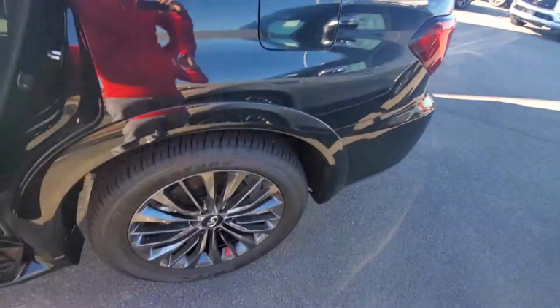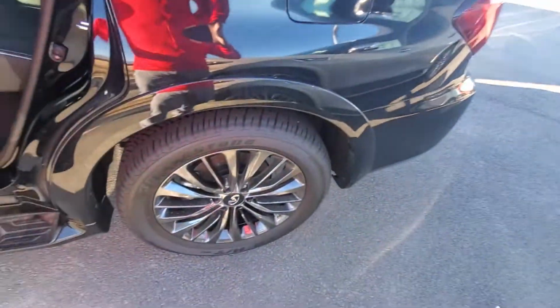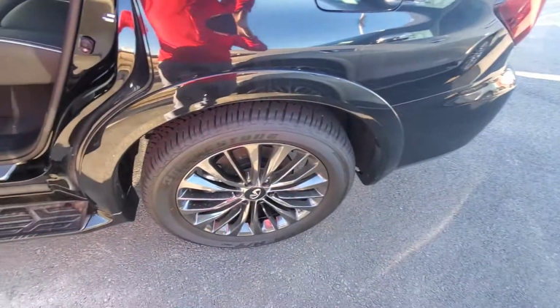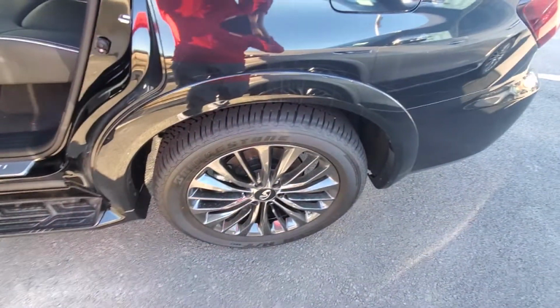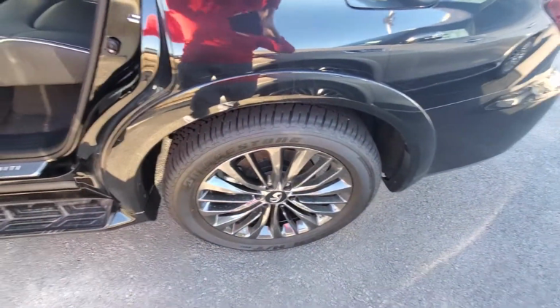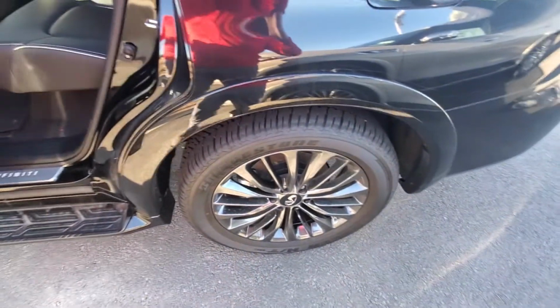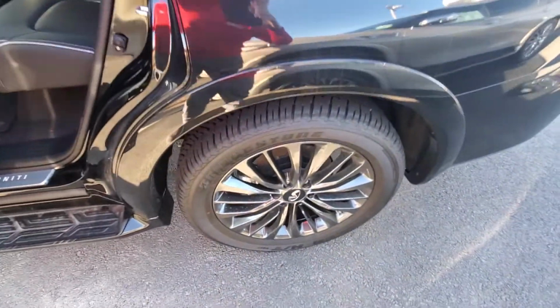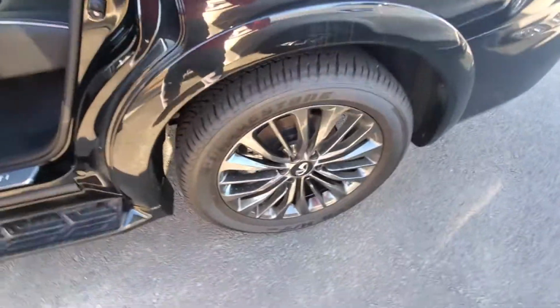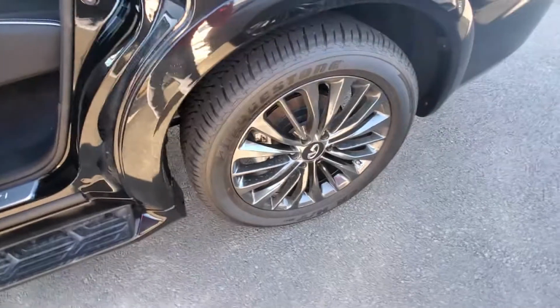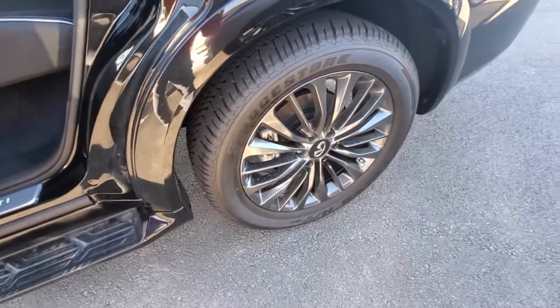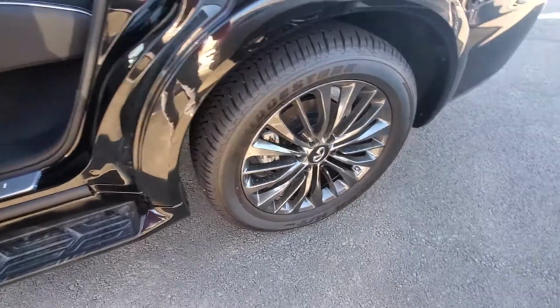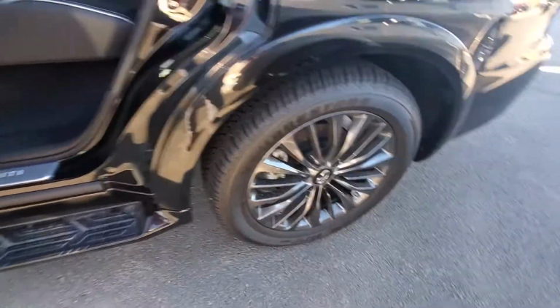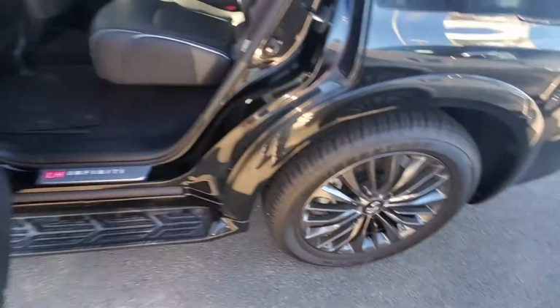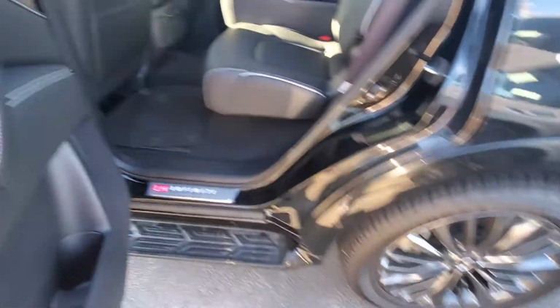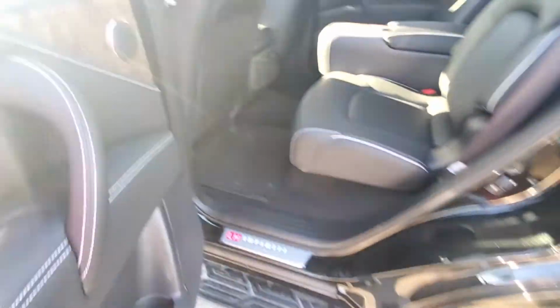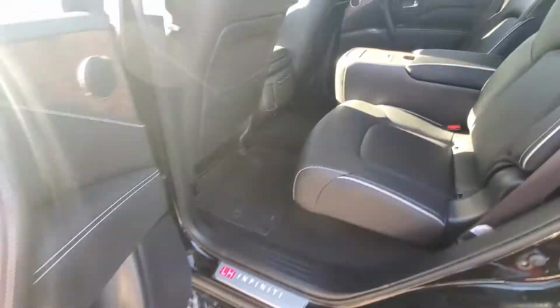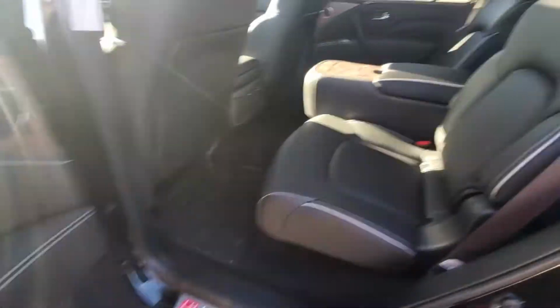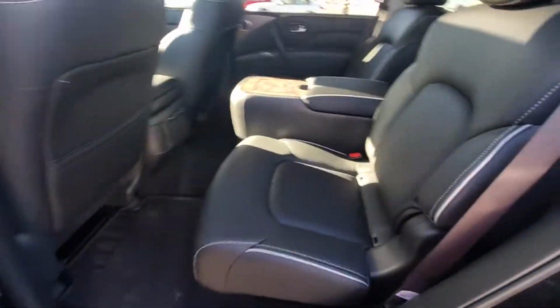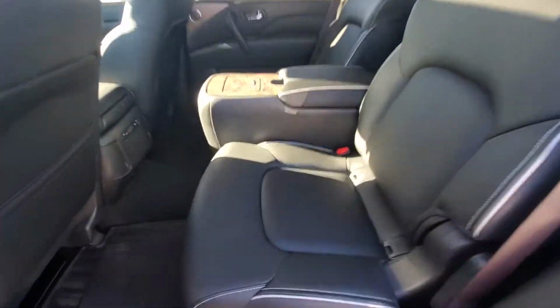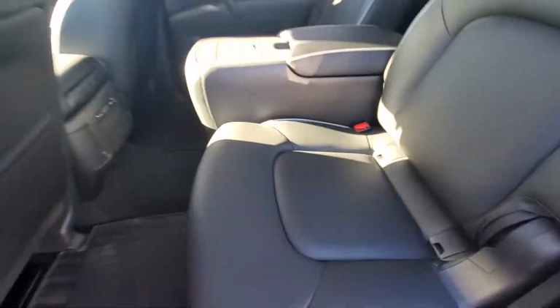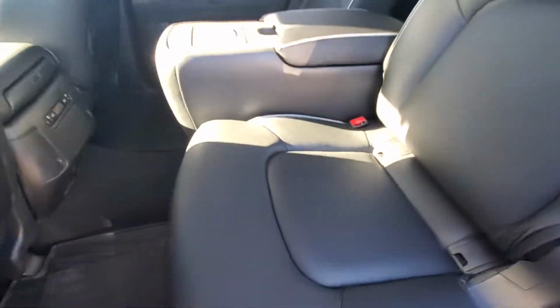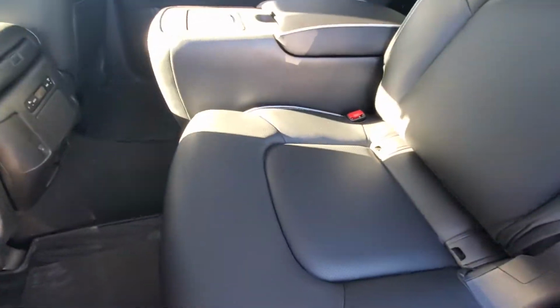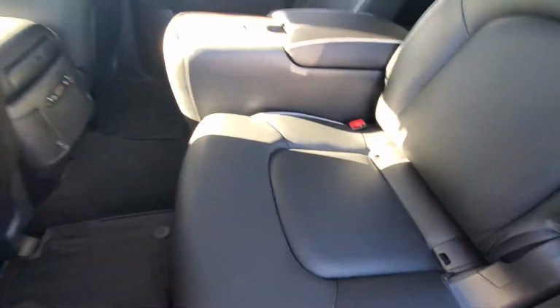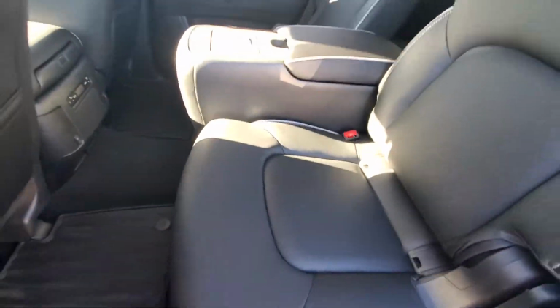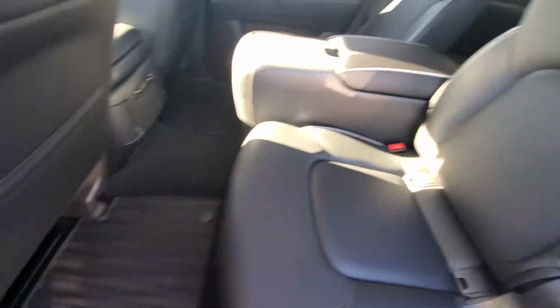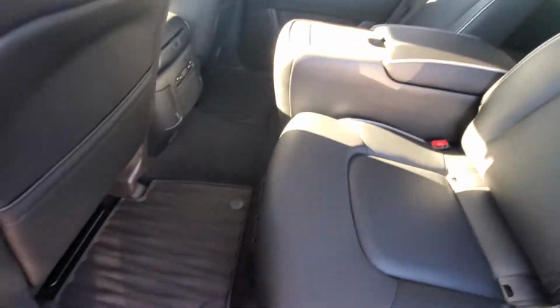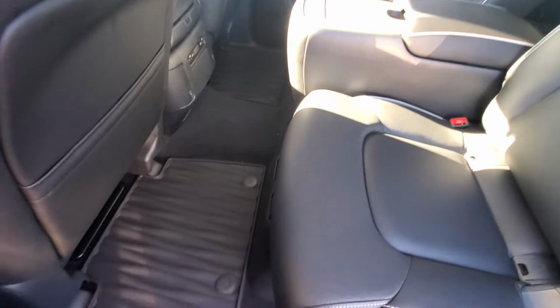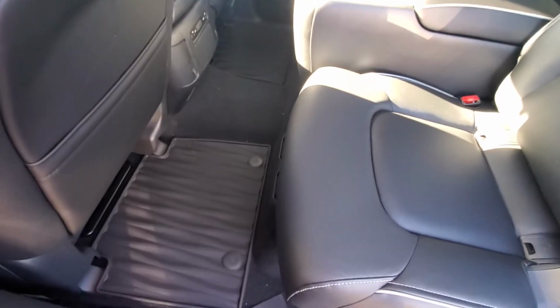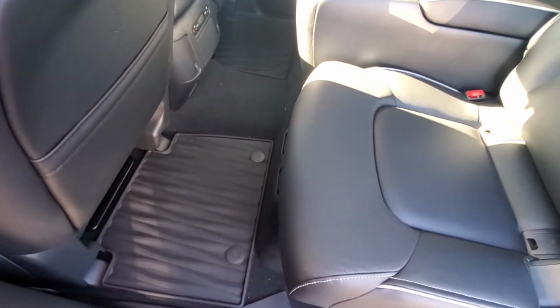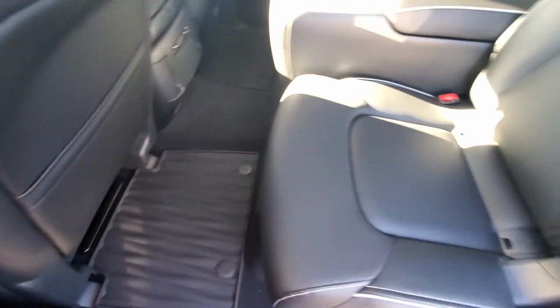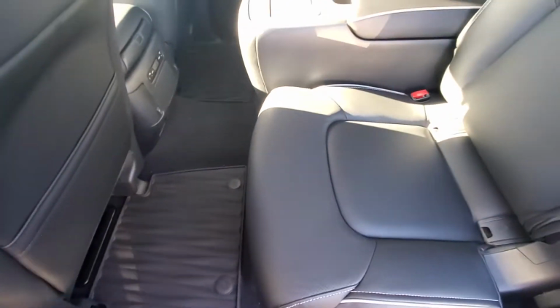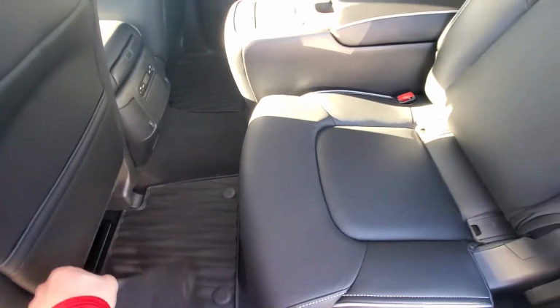22-inch wheels in dark chrome. It does have the all-weather floor mats as well.